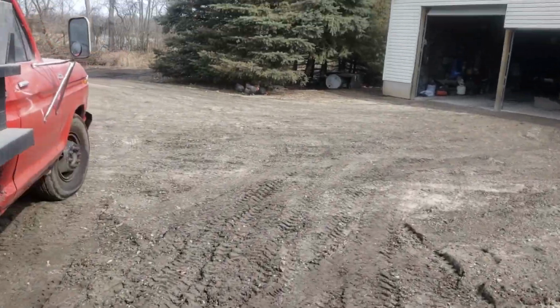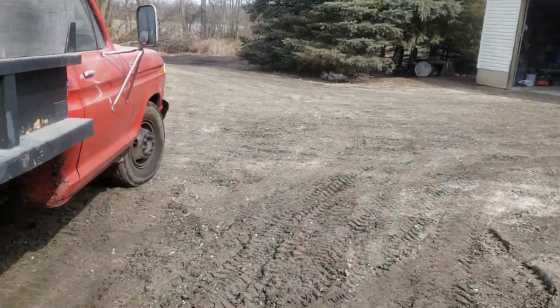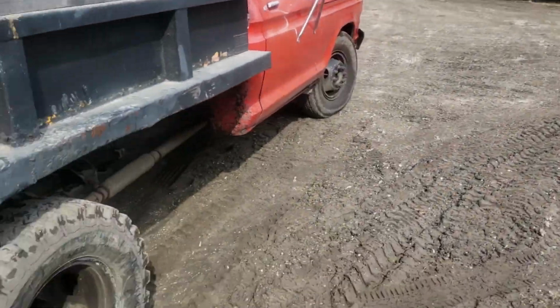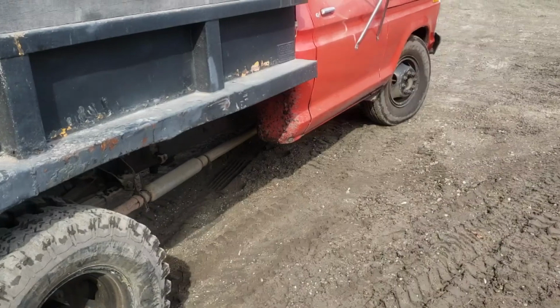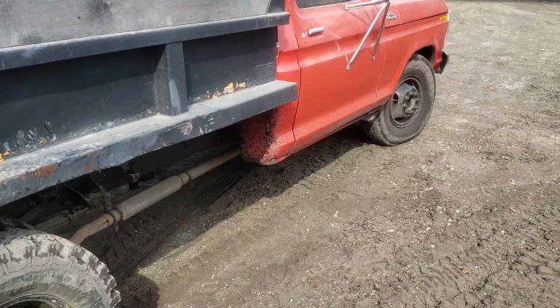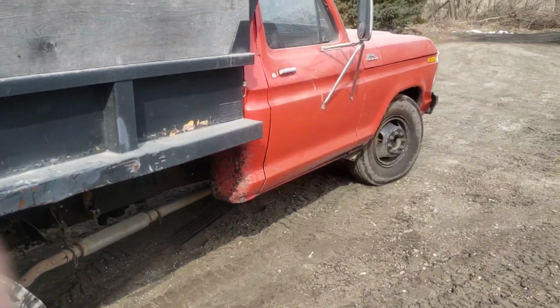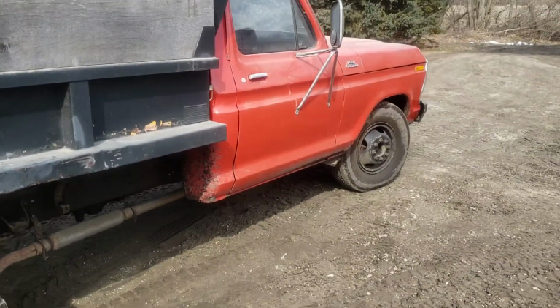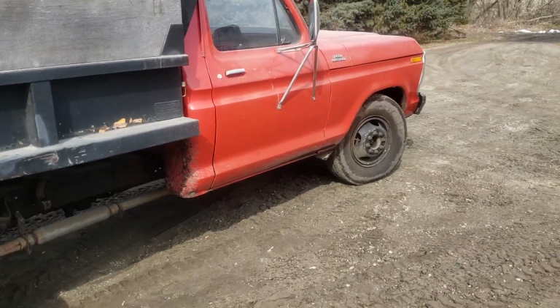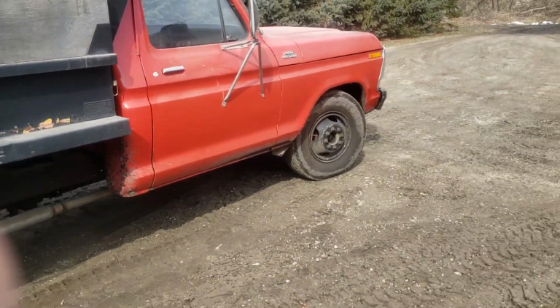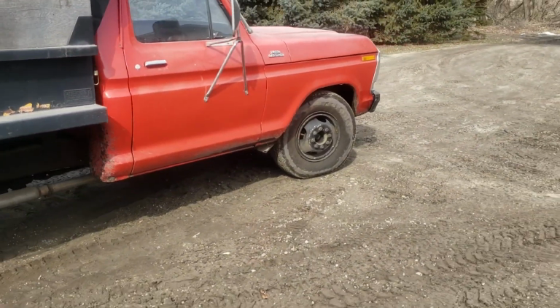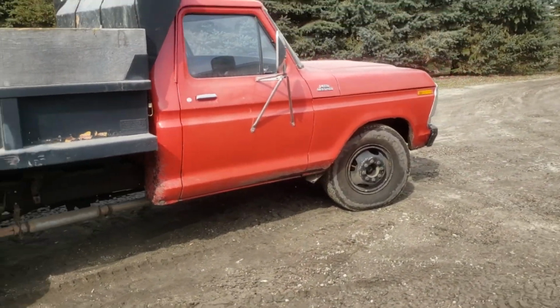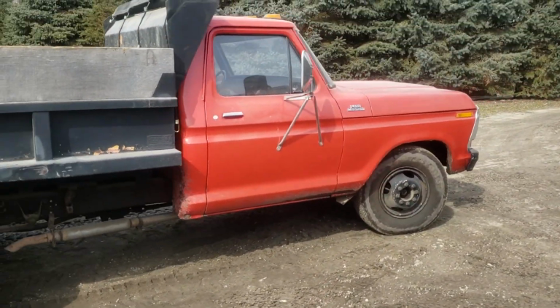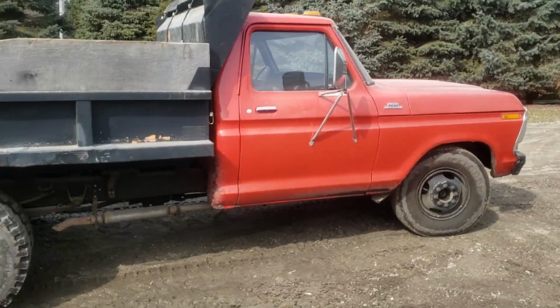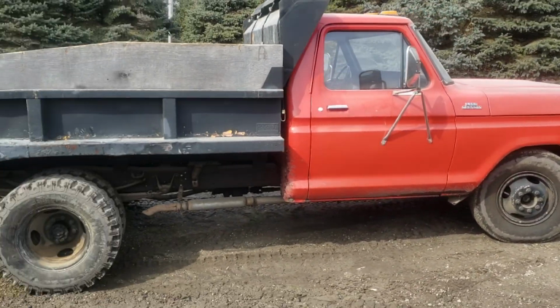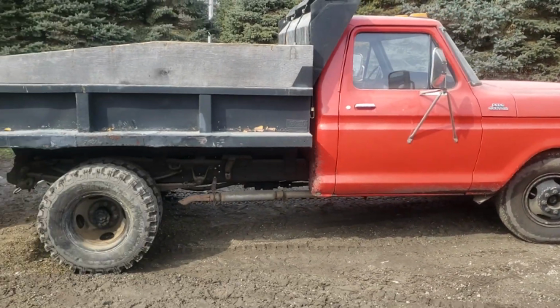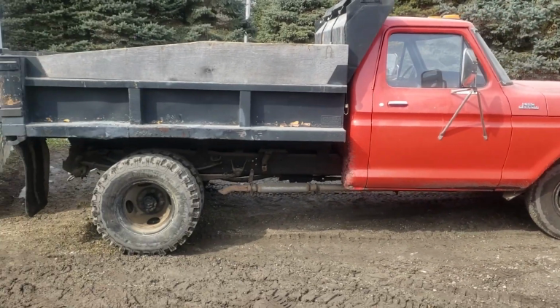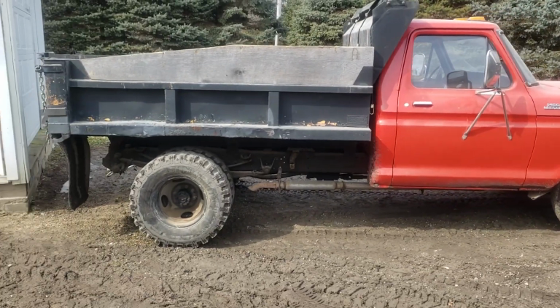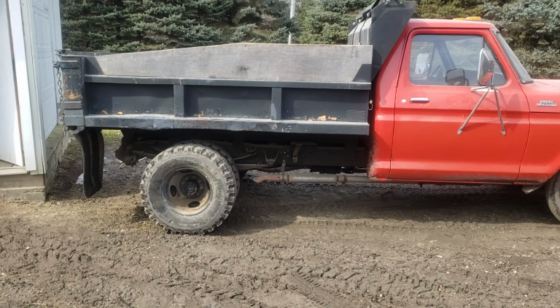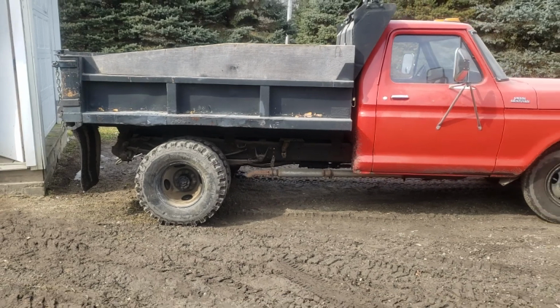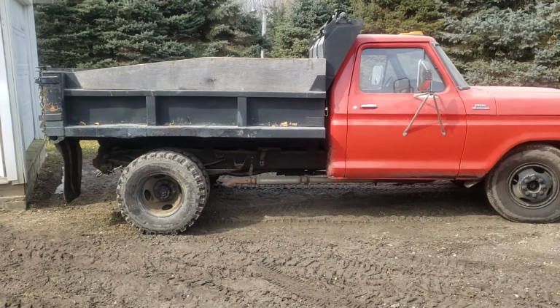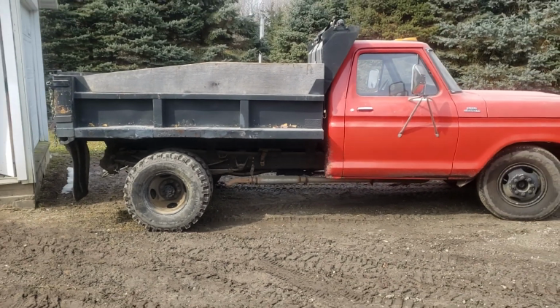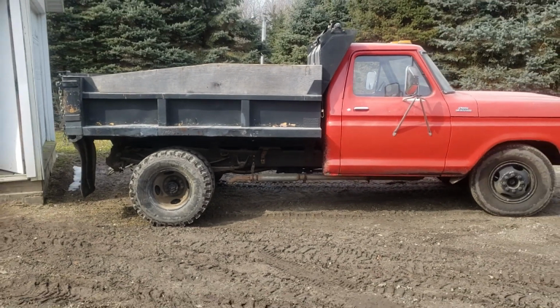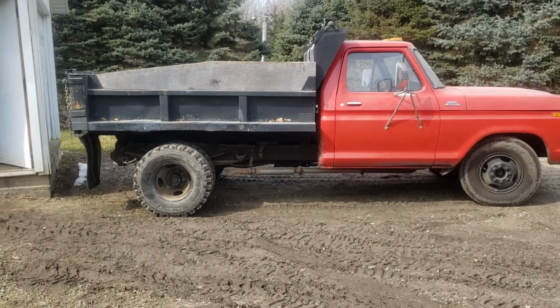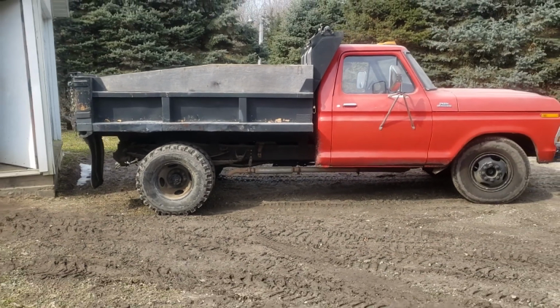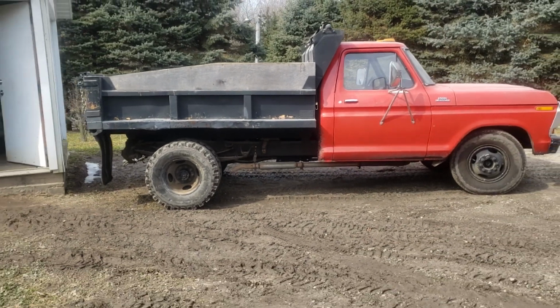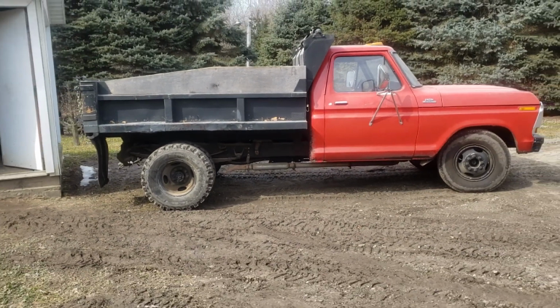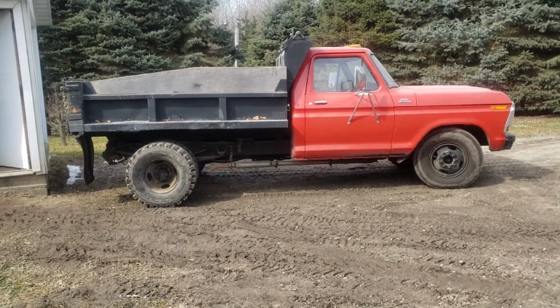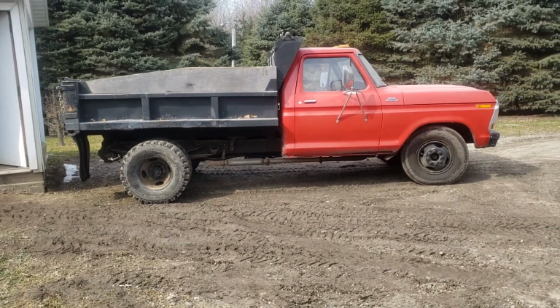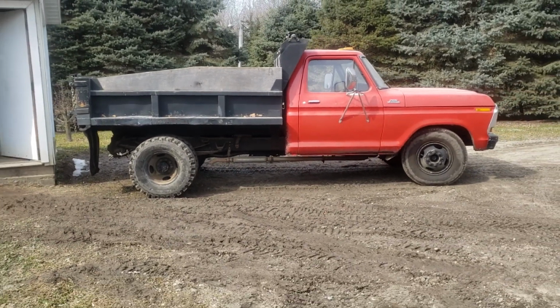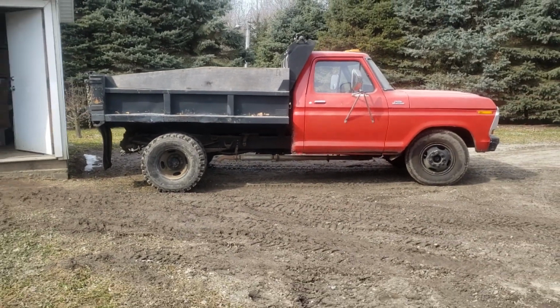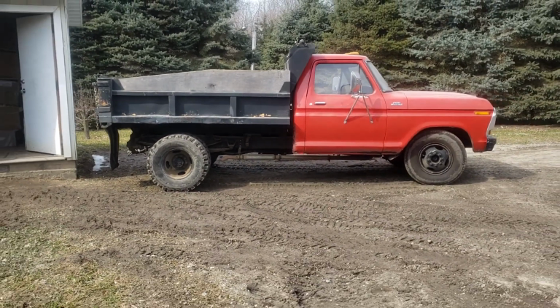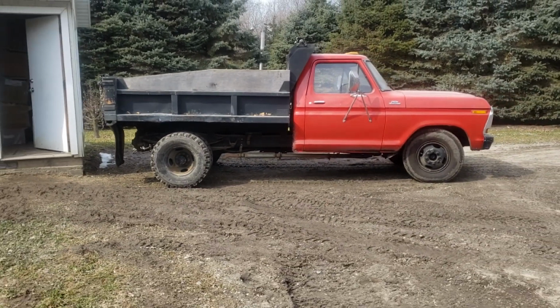There's my bee truck — three thousand dollars. It's got sixty-two thousand miles on it, was city-owned, so it's been well maintained.